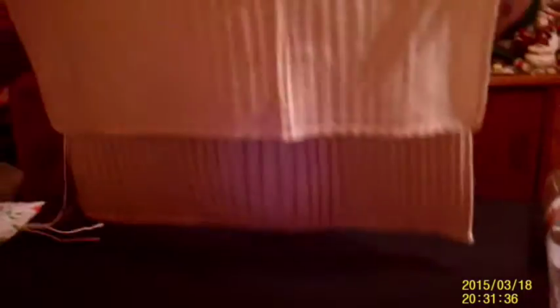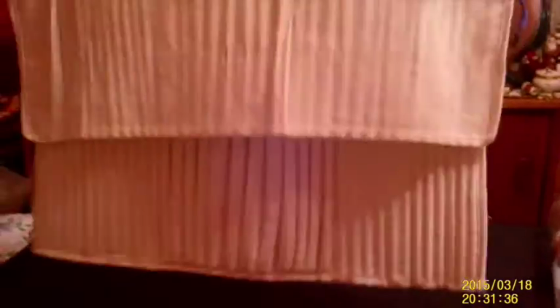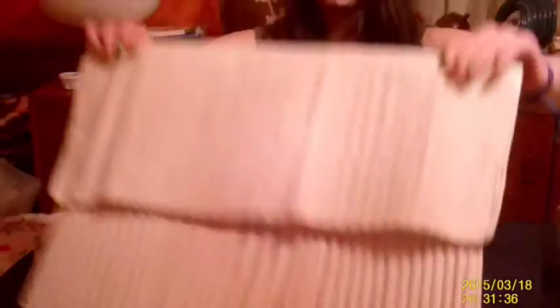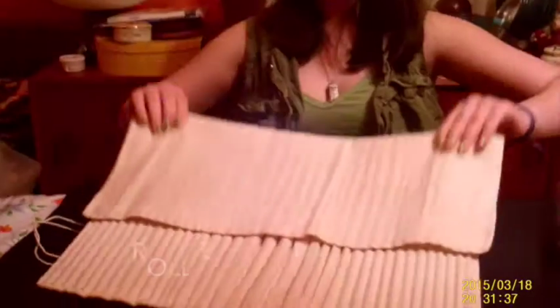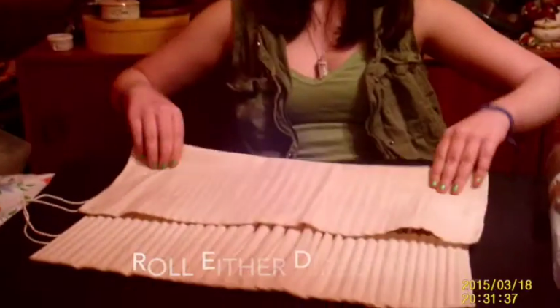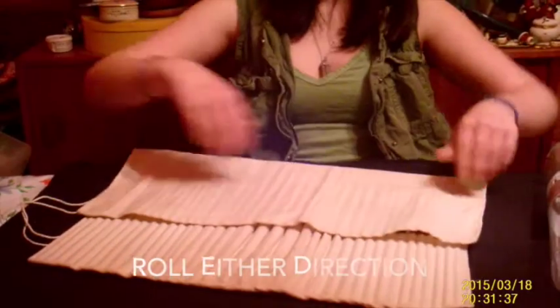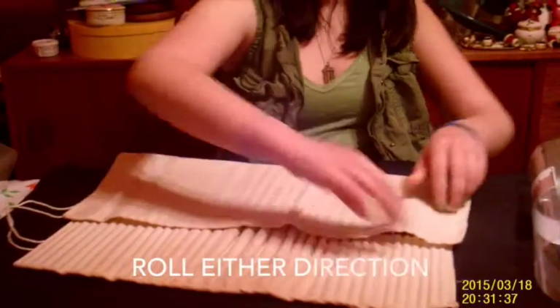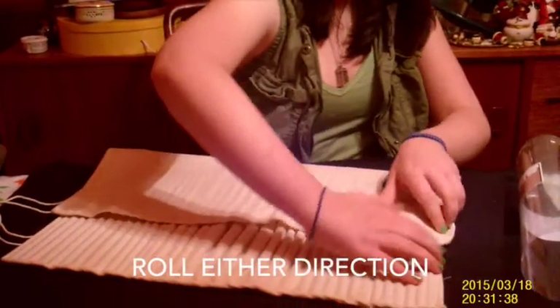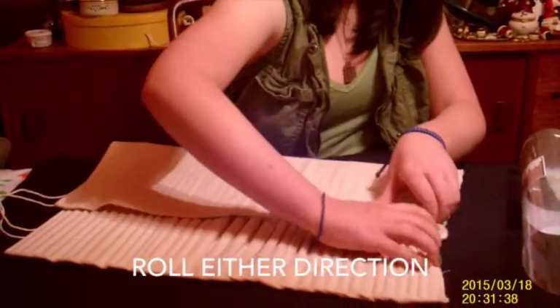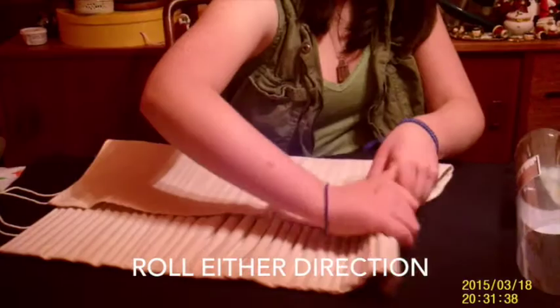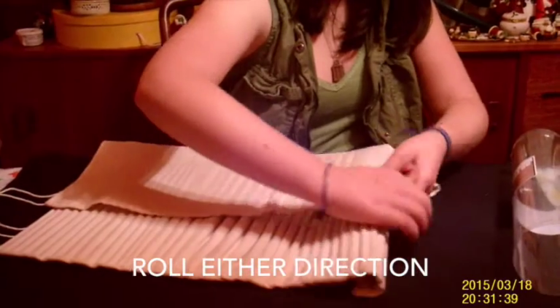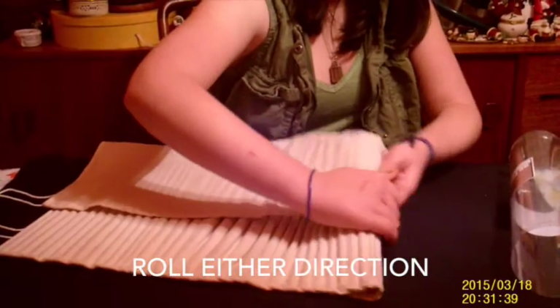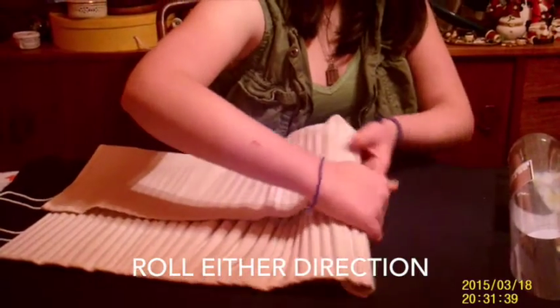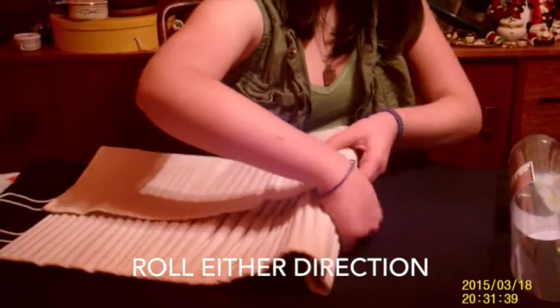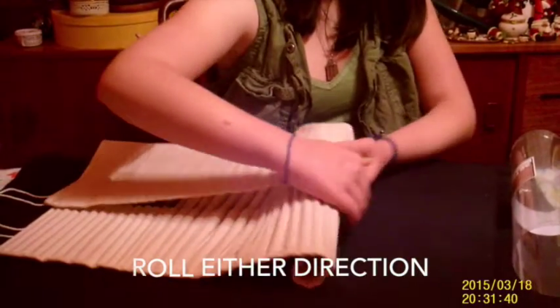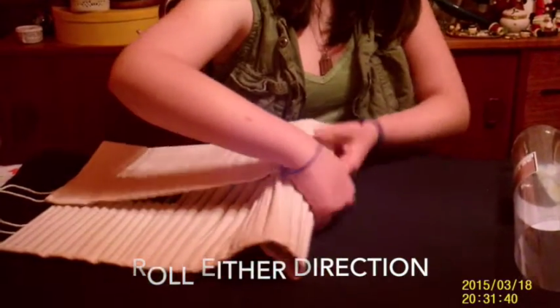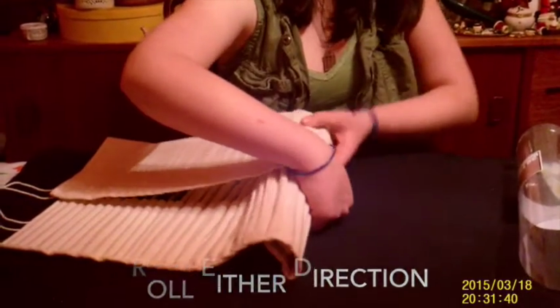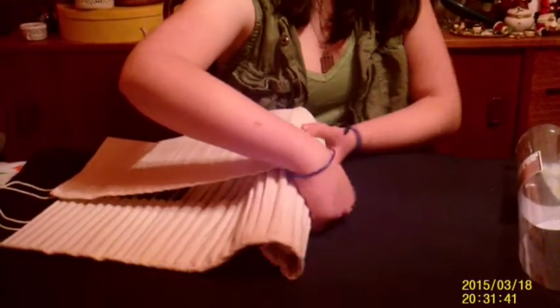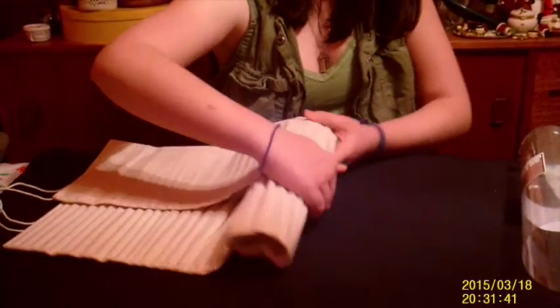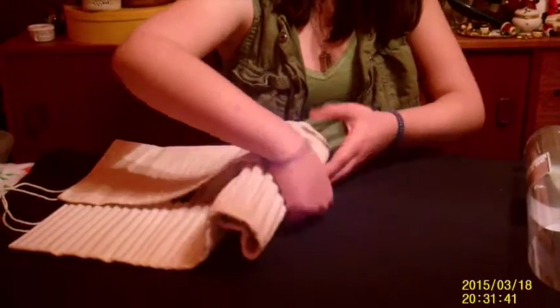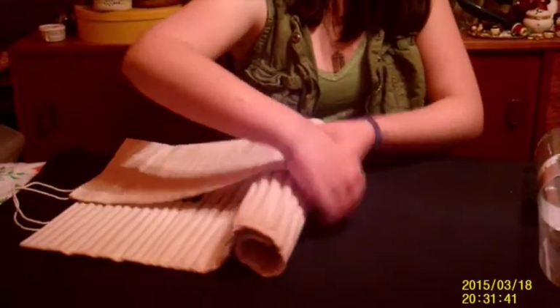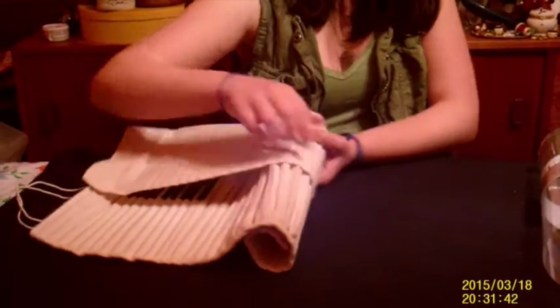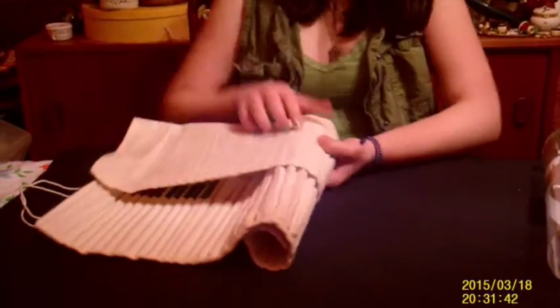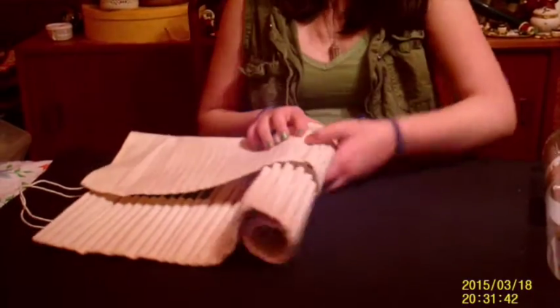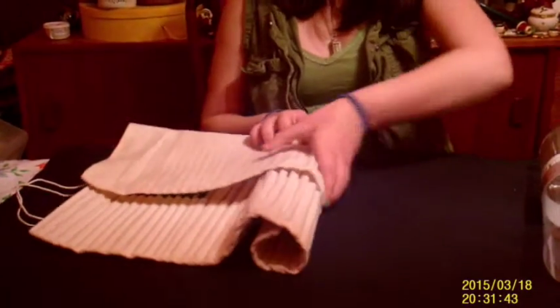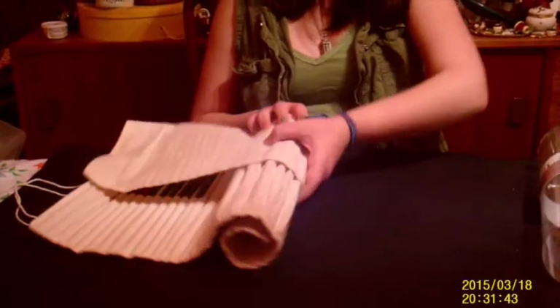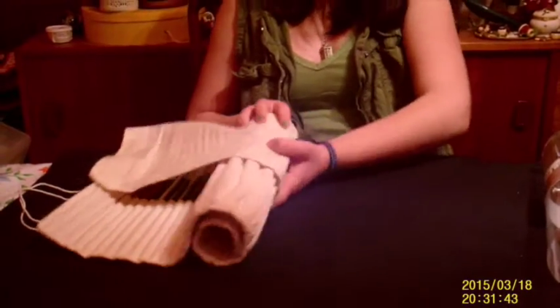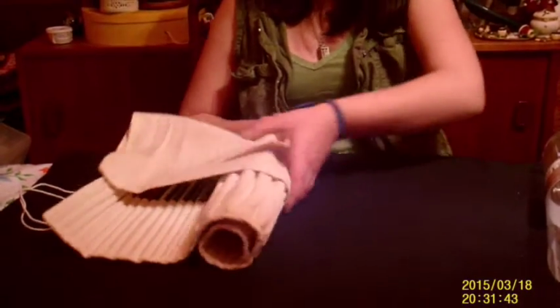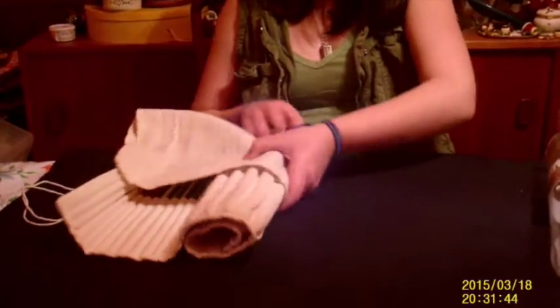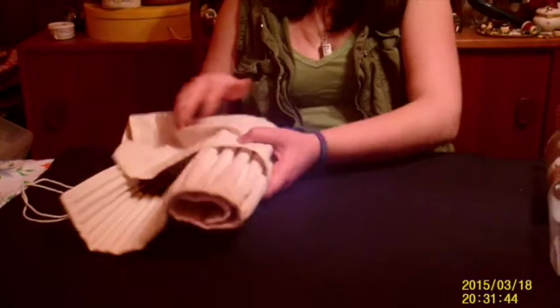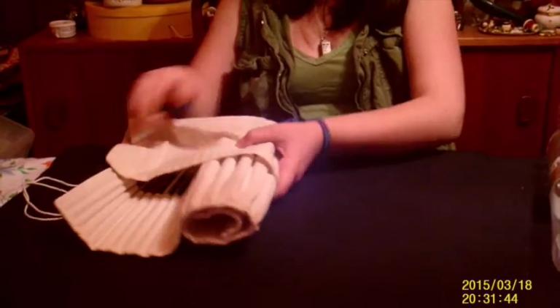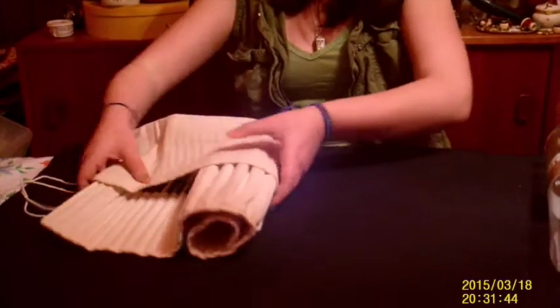The canvas case comes with velcro tabs for the cover, and it can be rolled up in either direction and then tied shut.